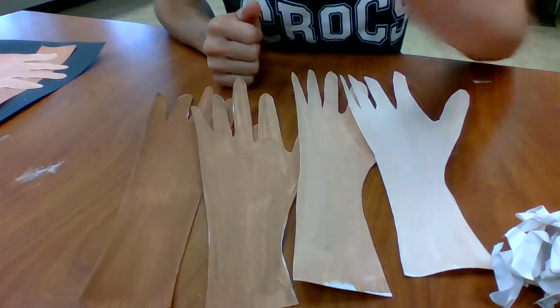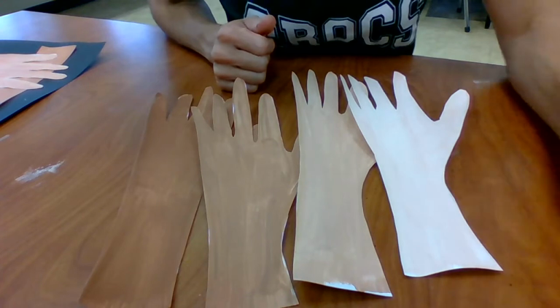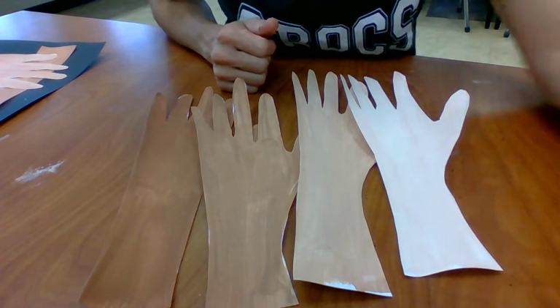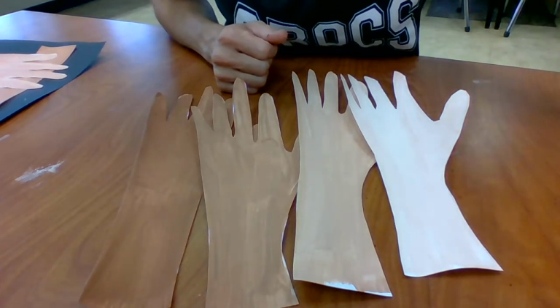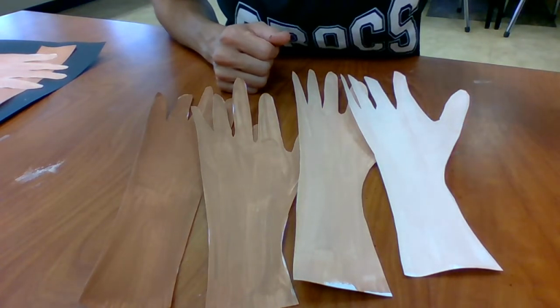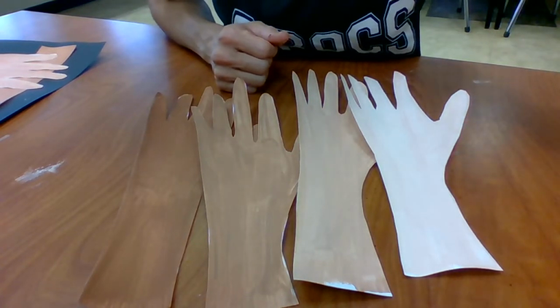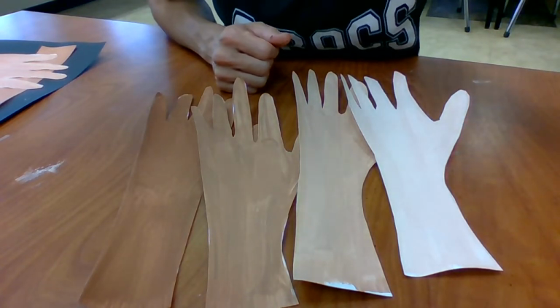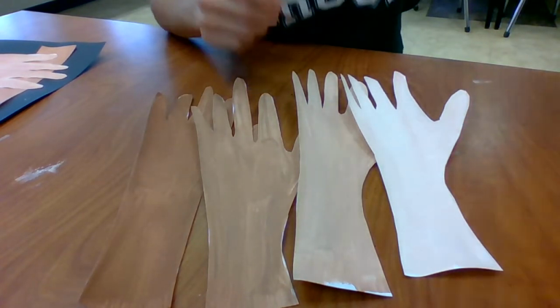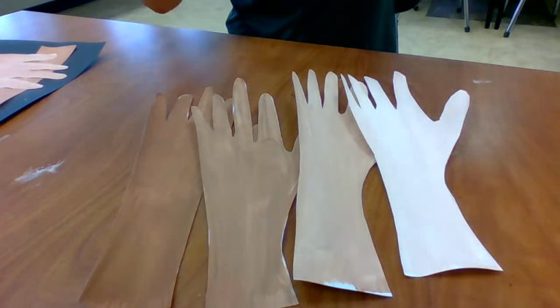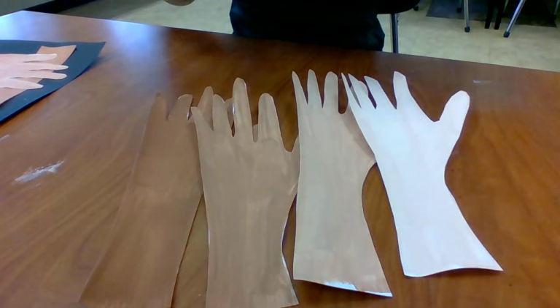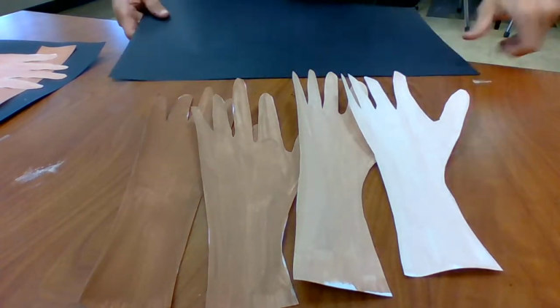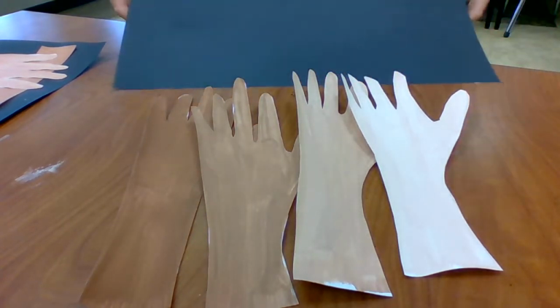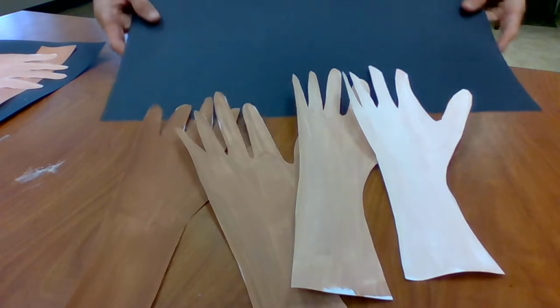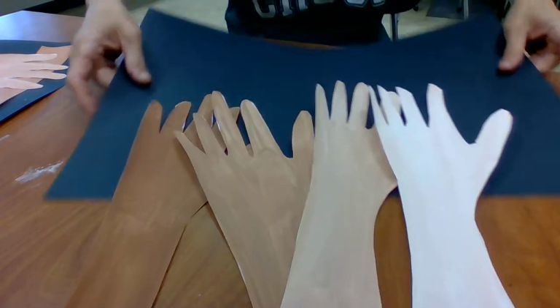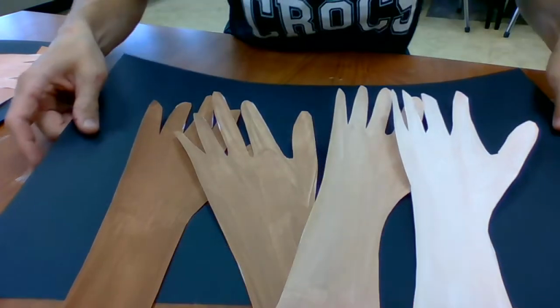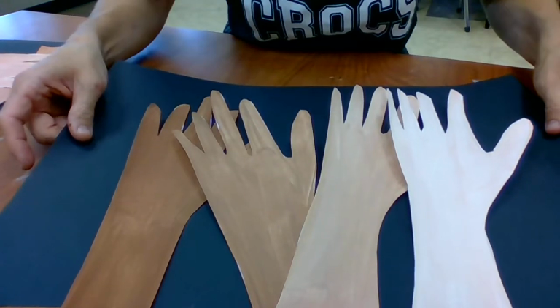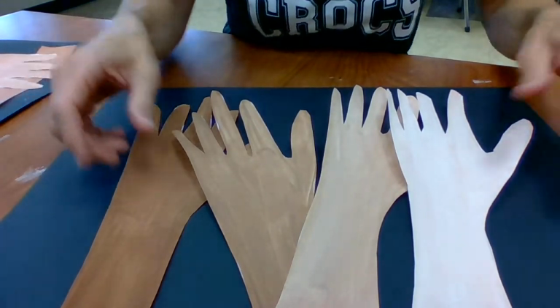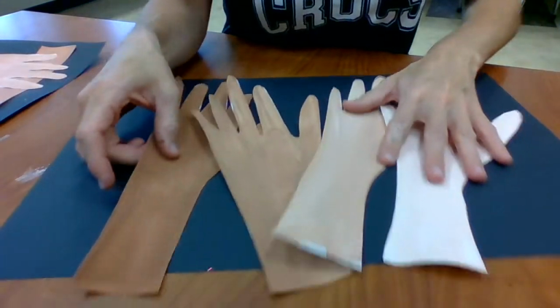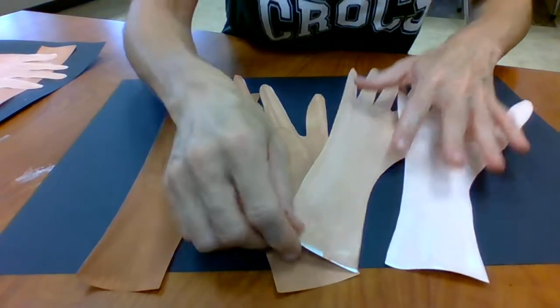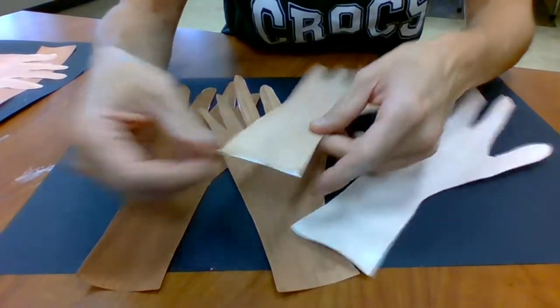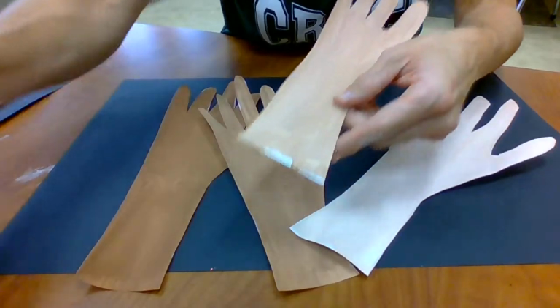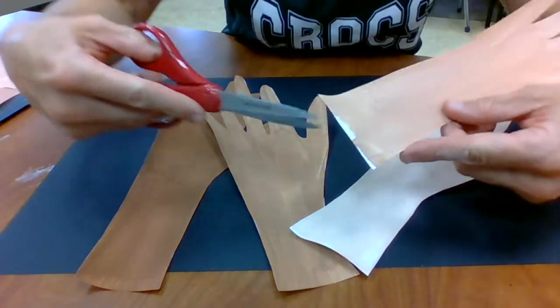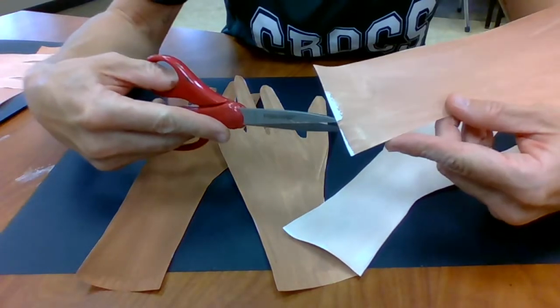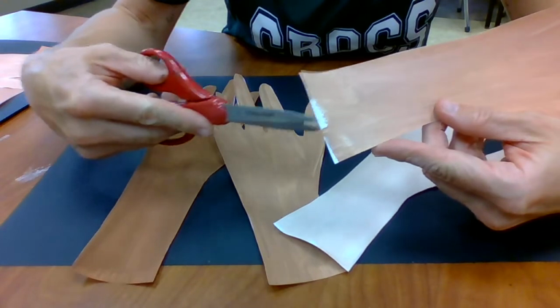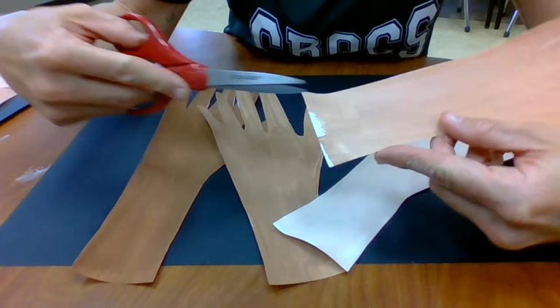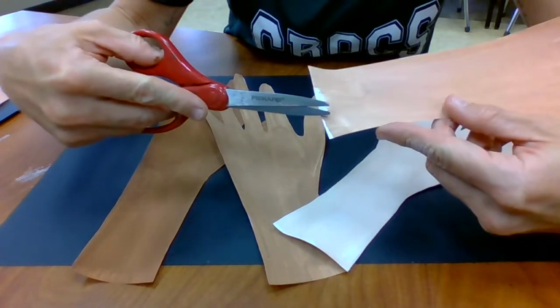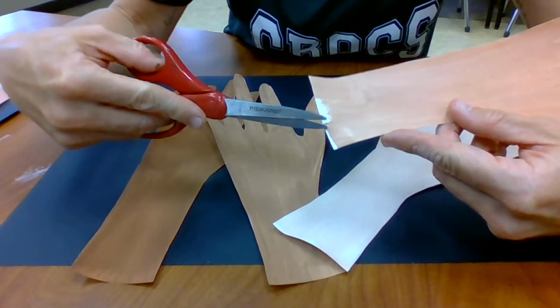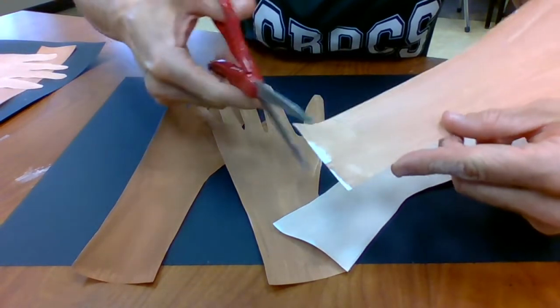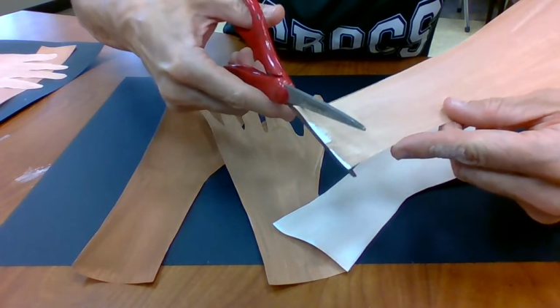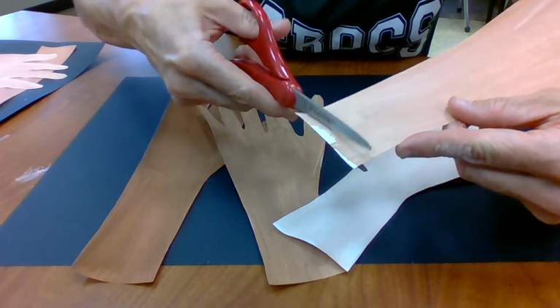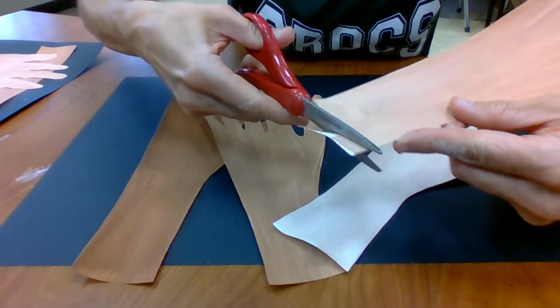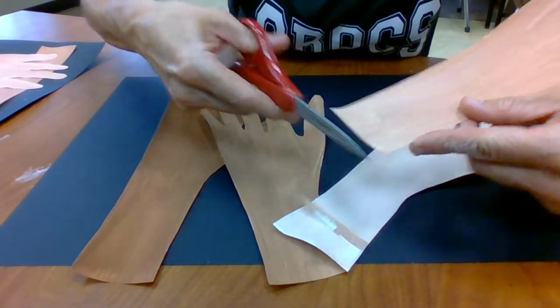Now I'm going to grab my background paper. One more thing — I want to cut off this little part right here where the paint isn't perfect, so I have nice even ends.